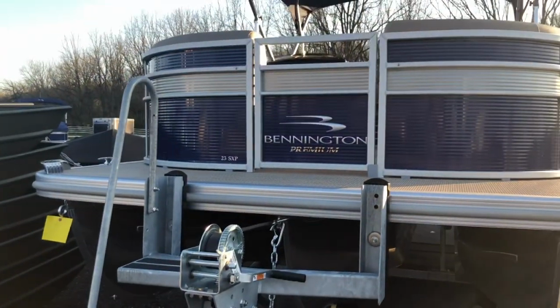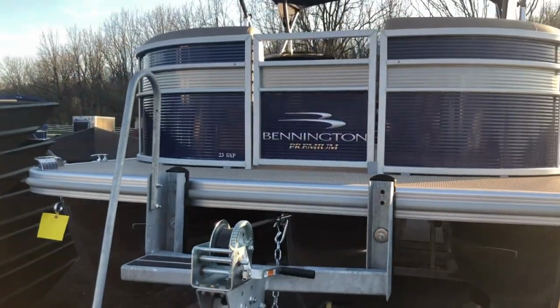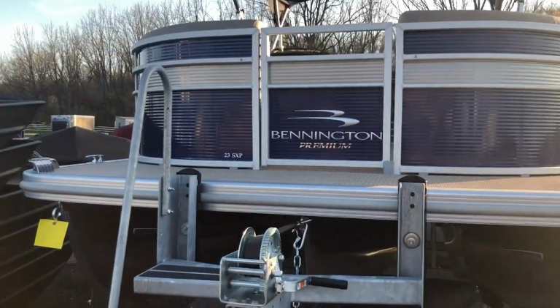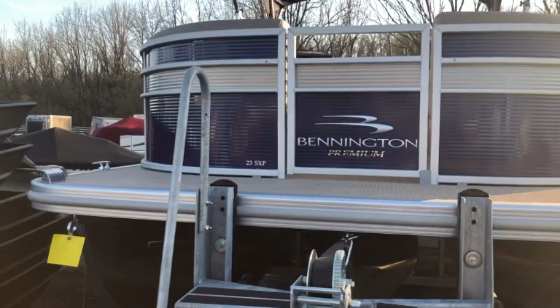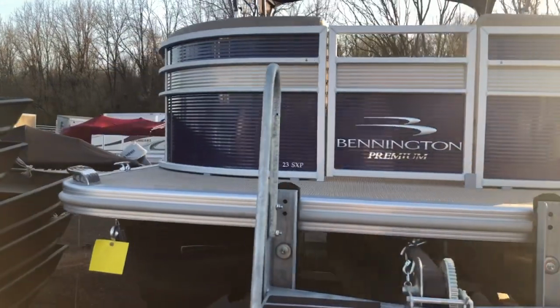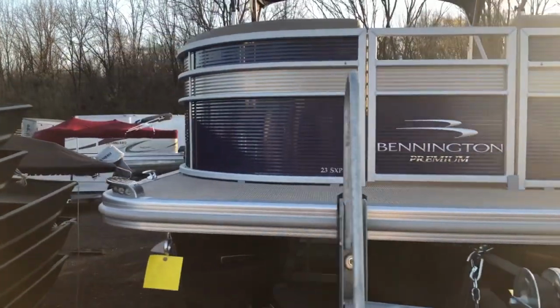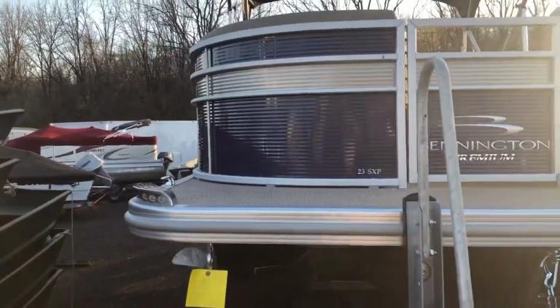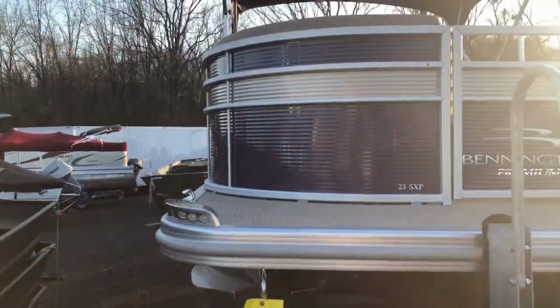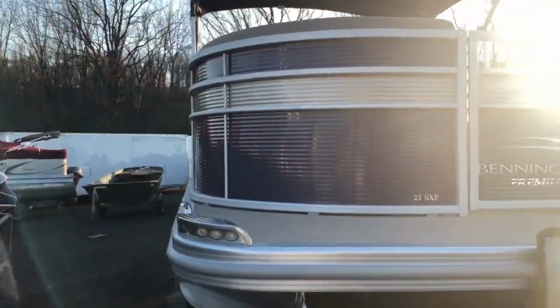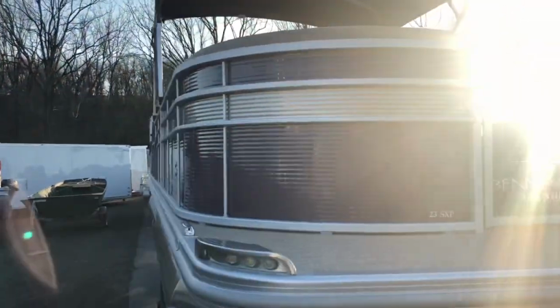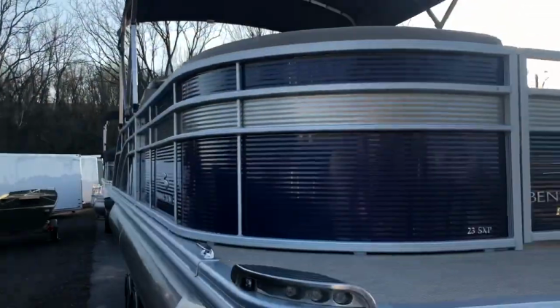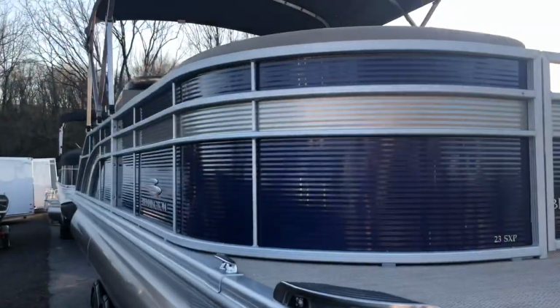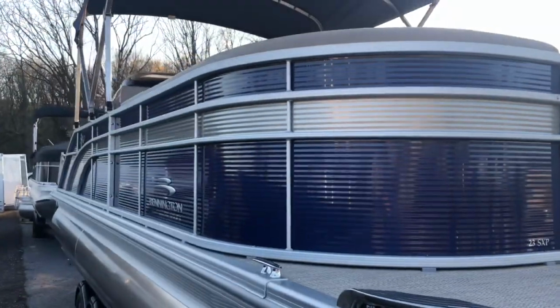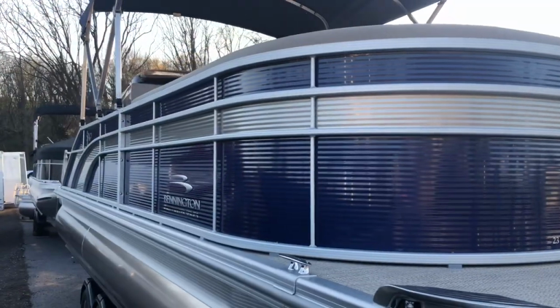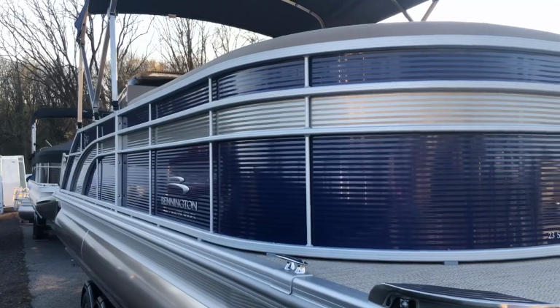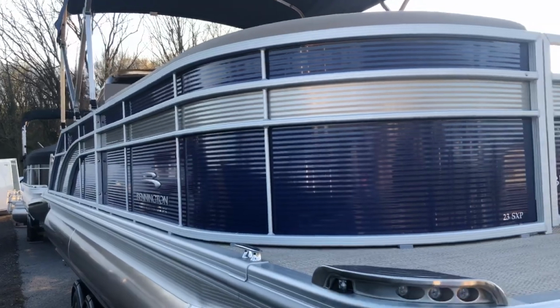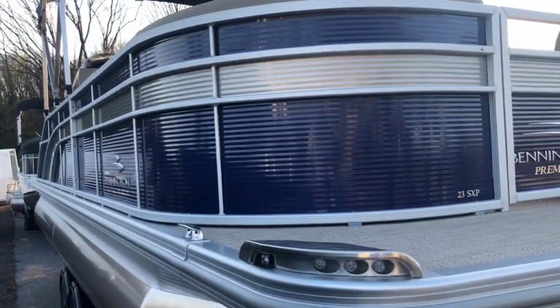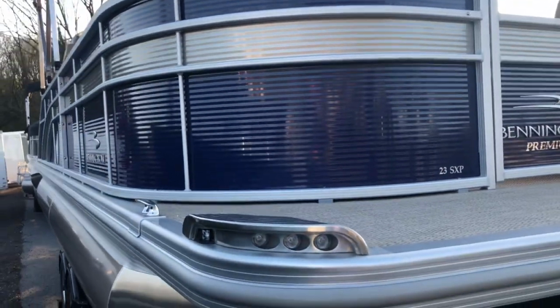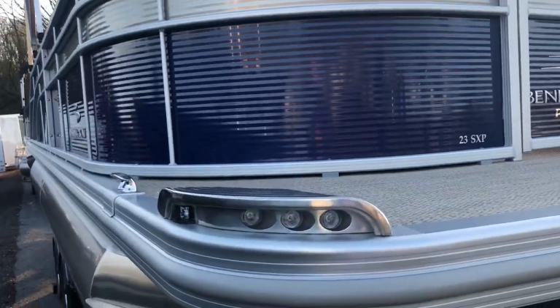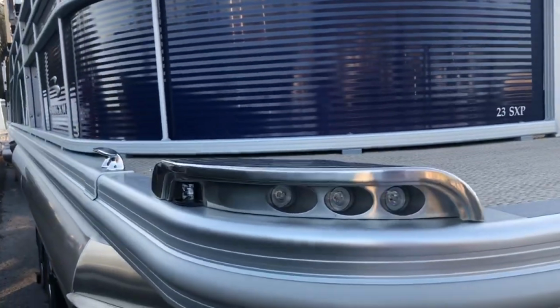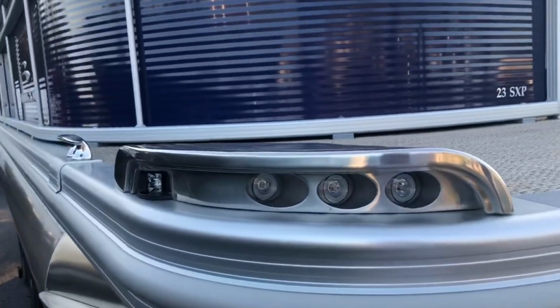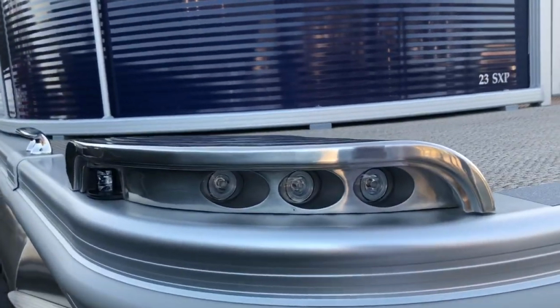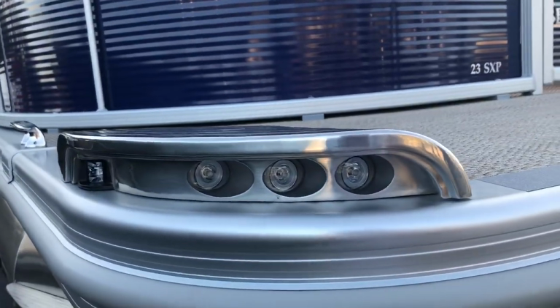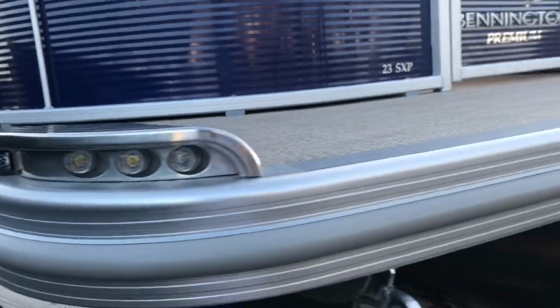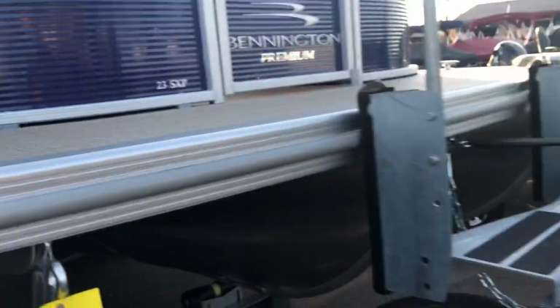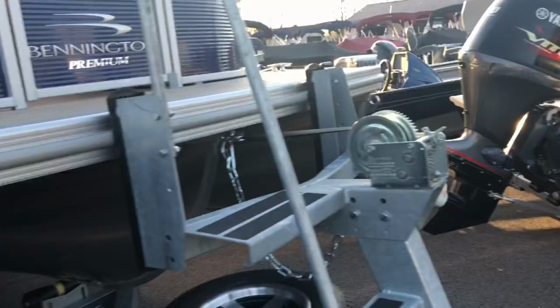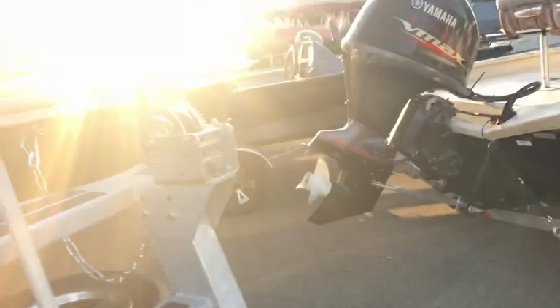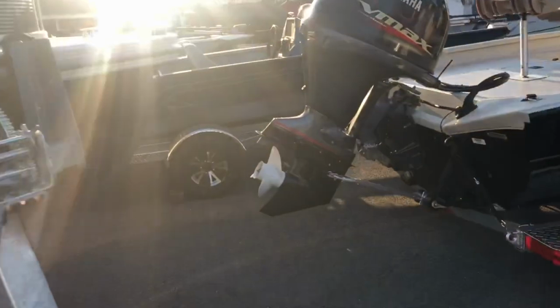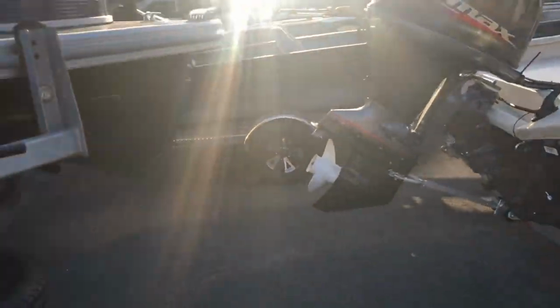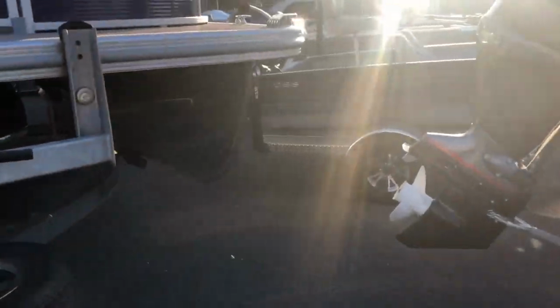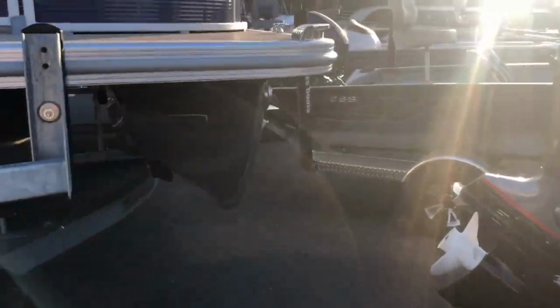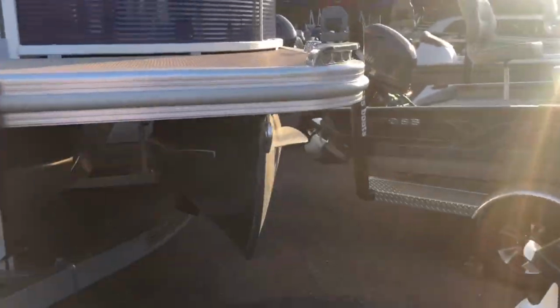Moving to the boat itself, the exterior is Monaco blue with a metallic silver accent. In the front we have LED docking lights in a stainless steel housing, which provides better visibility at night when pulling the boat on and off the trailer.